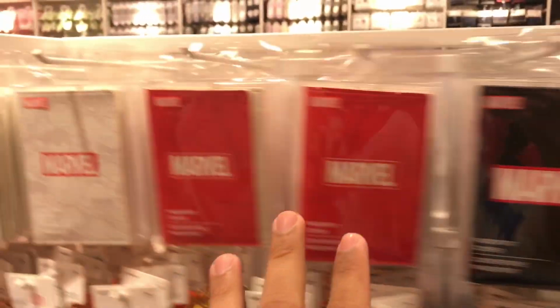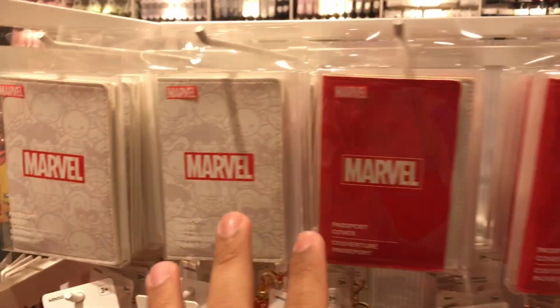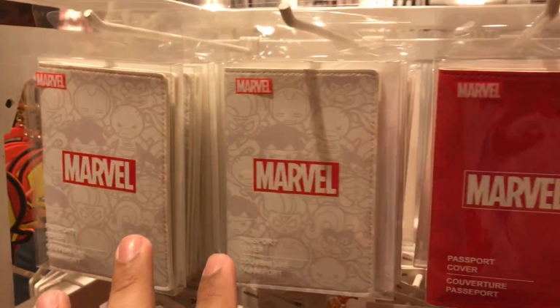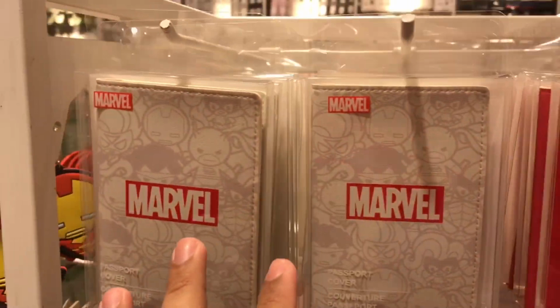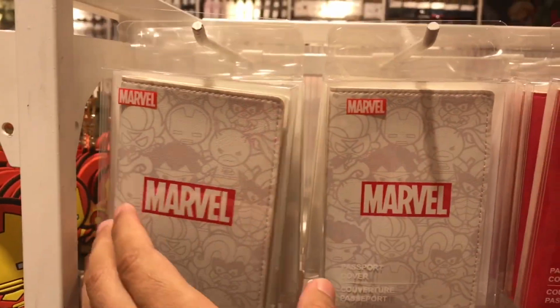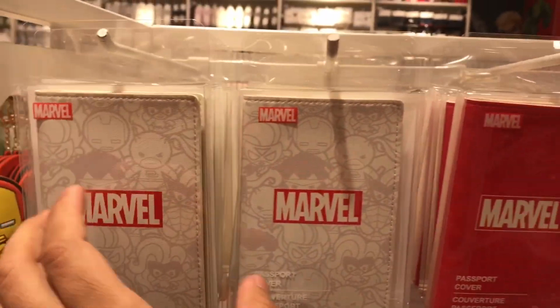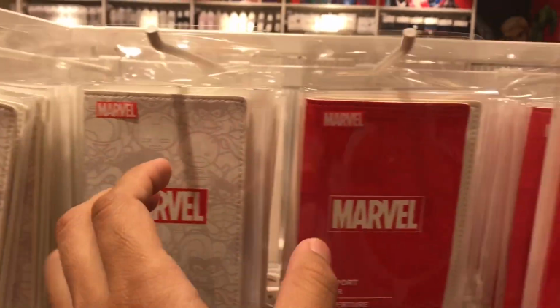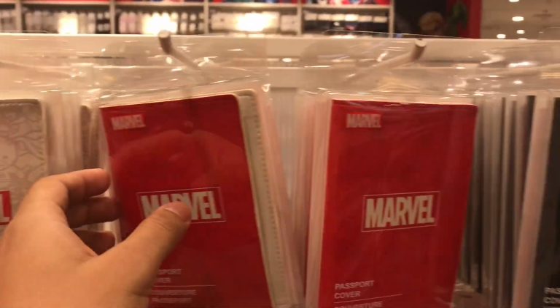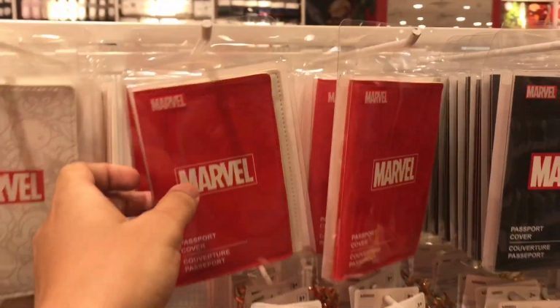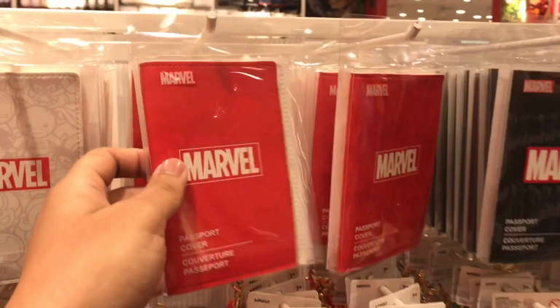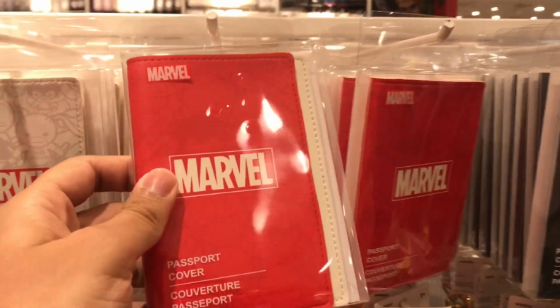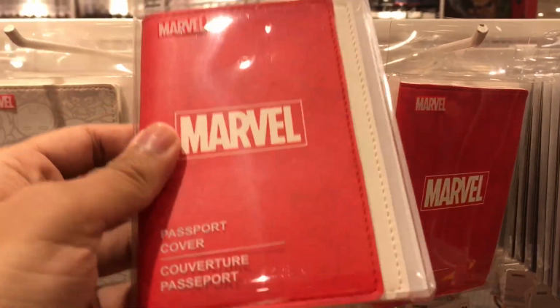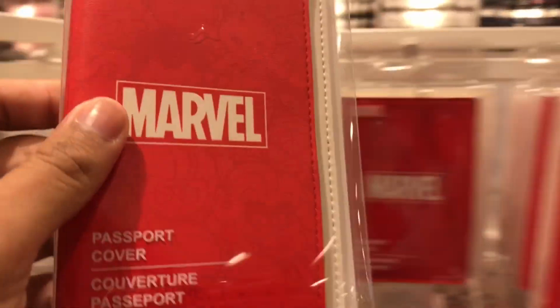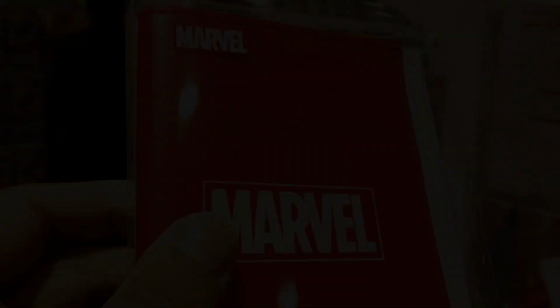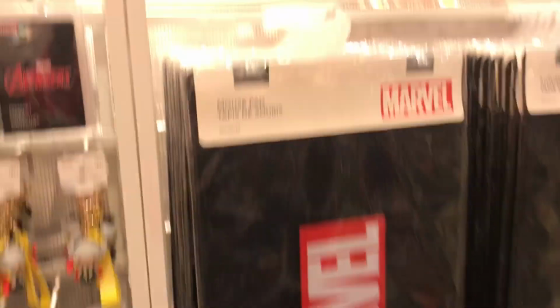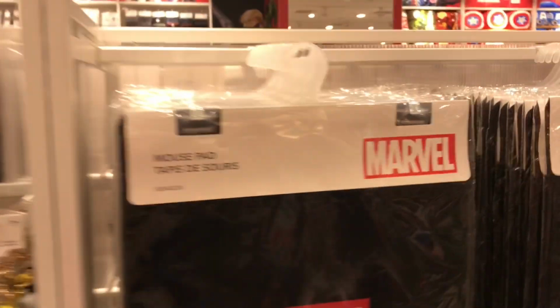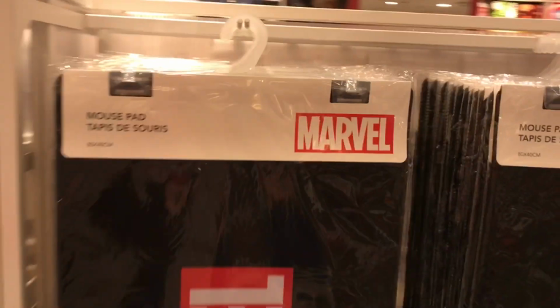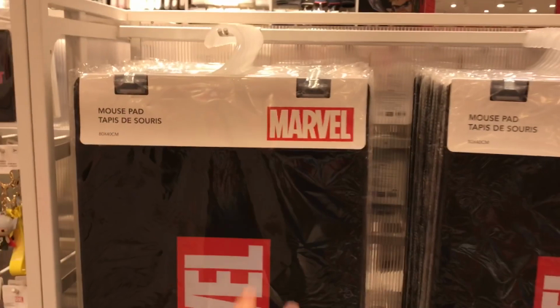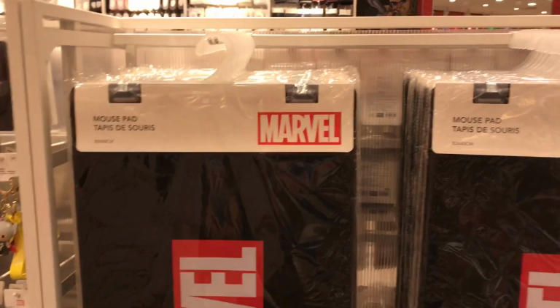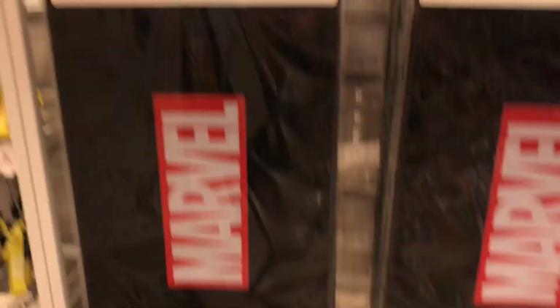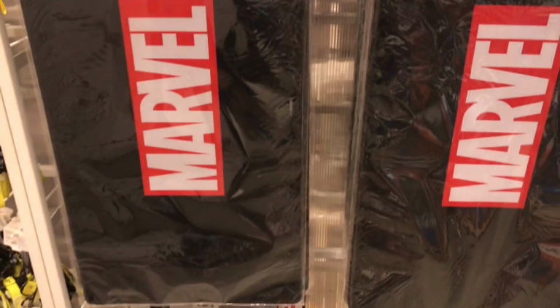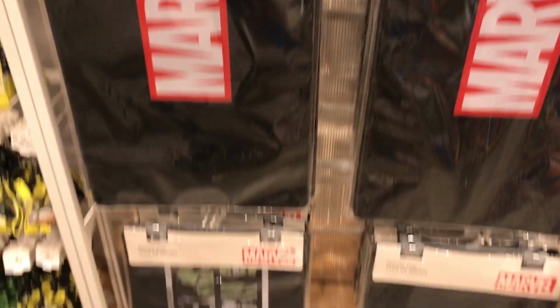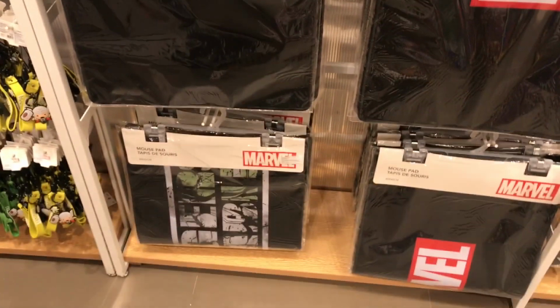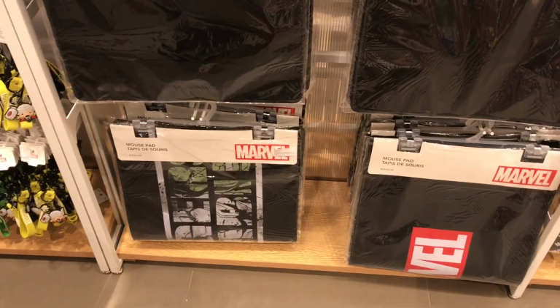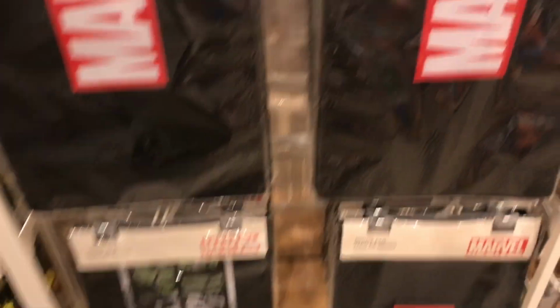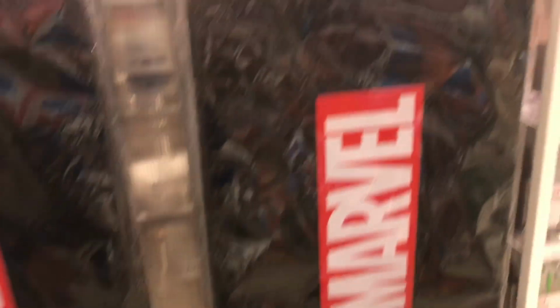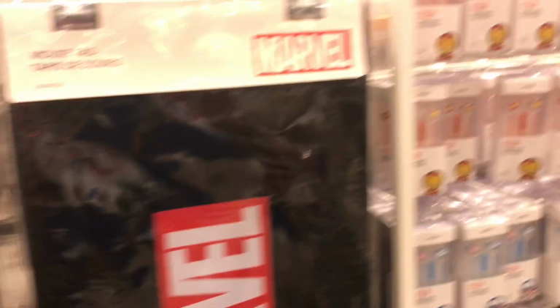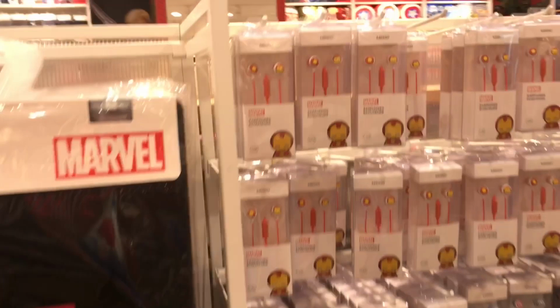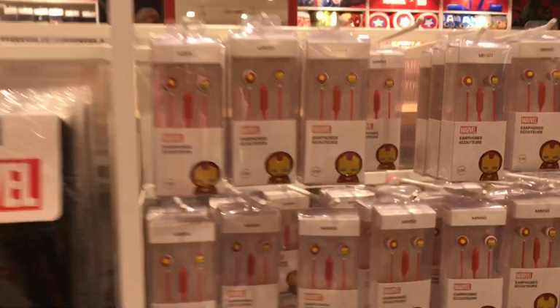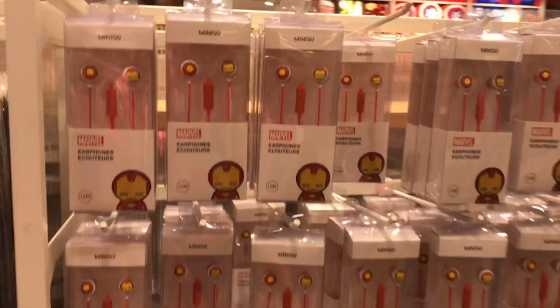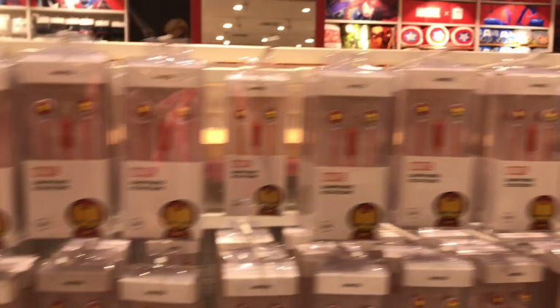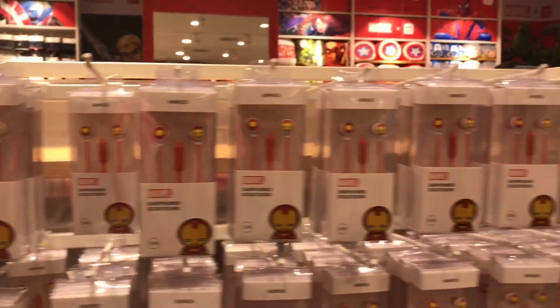I am not even a Marvel fan — I am a DC fan. But still the collection is so dope that I am going to take this. So this is a mouse pad where you can keep your laptop and your mouse. It's very huge, and this is for the tech-savvy people.